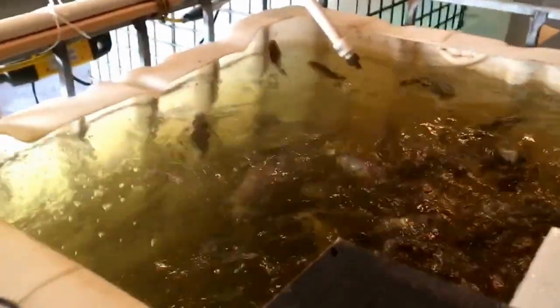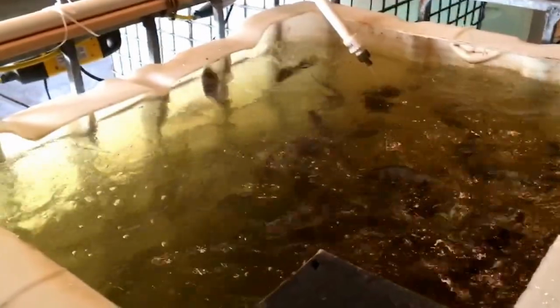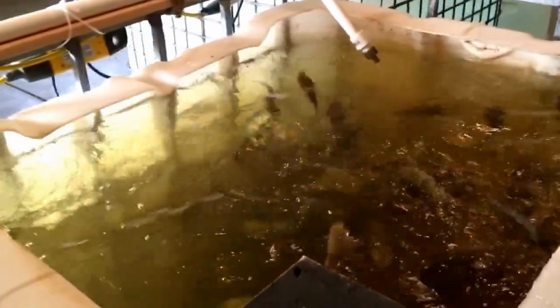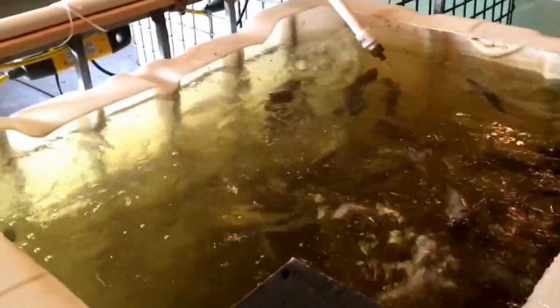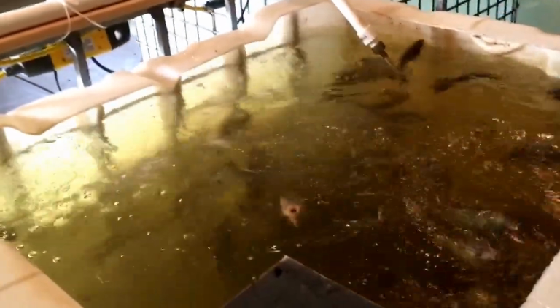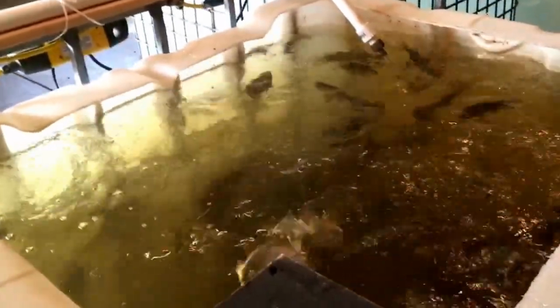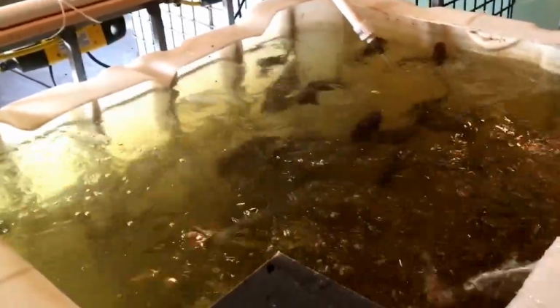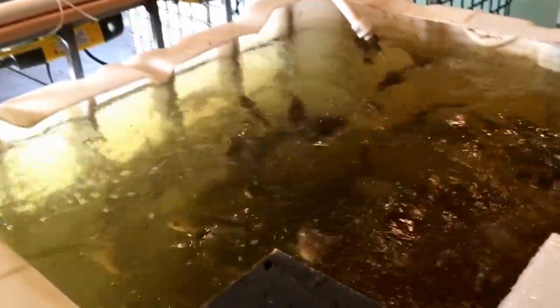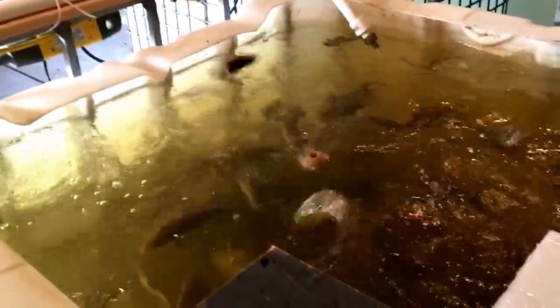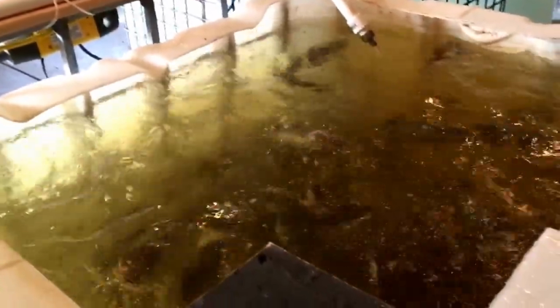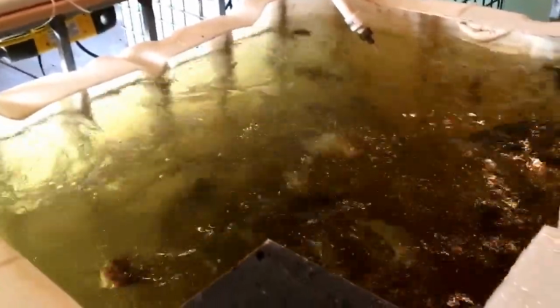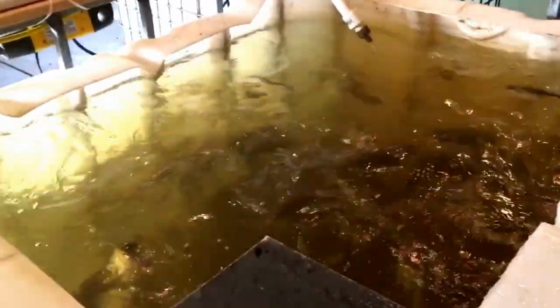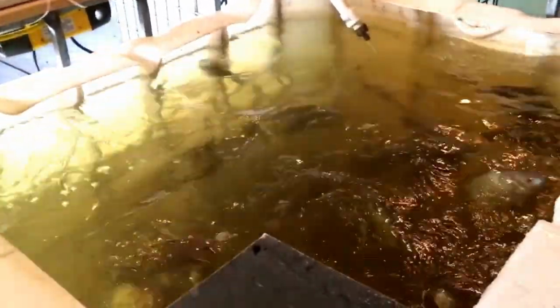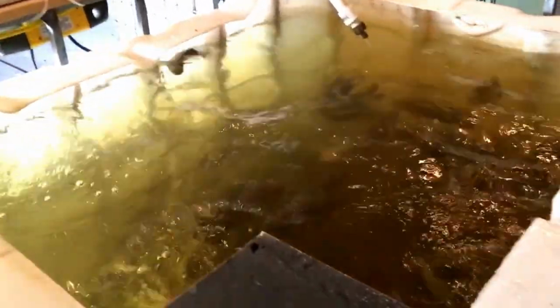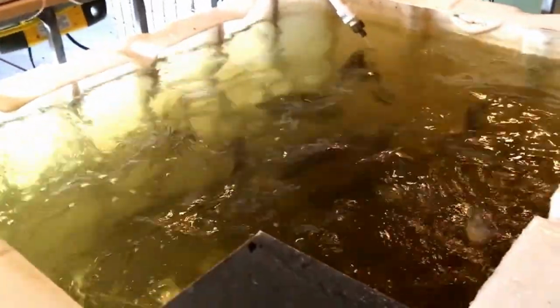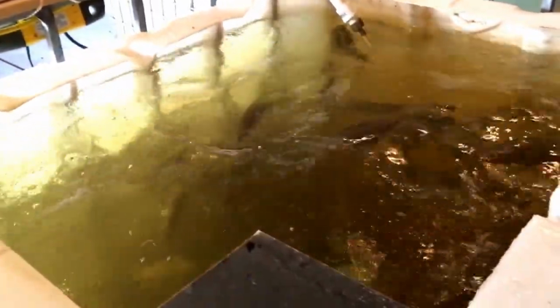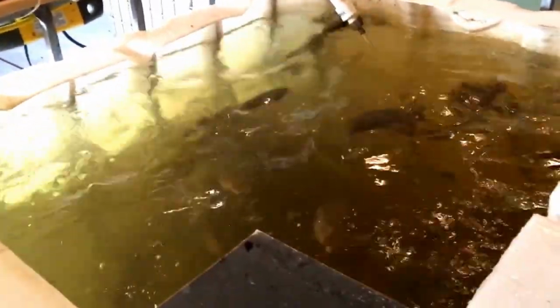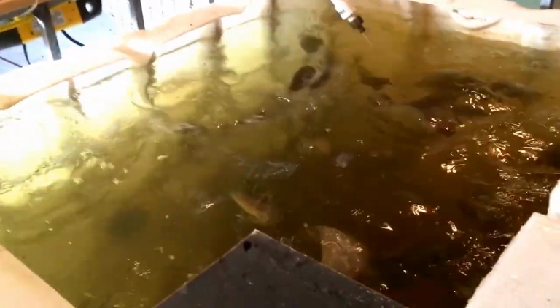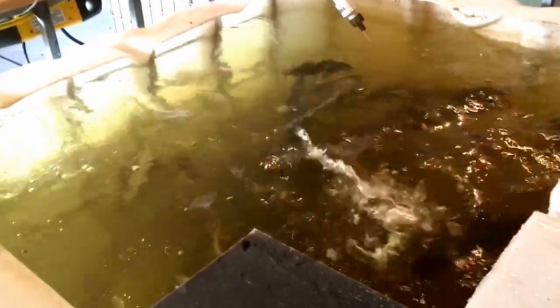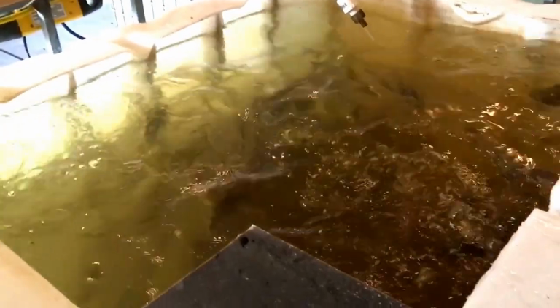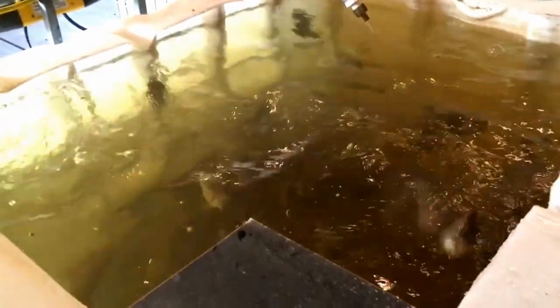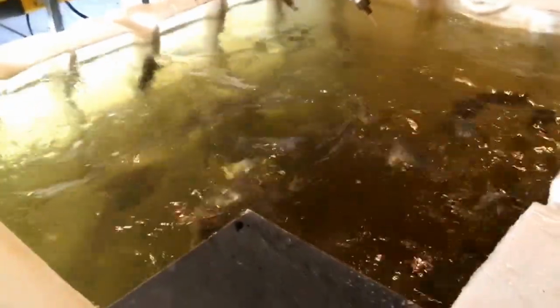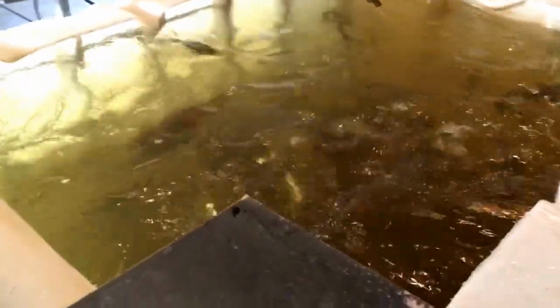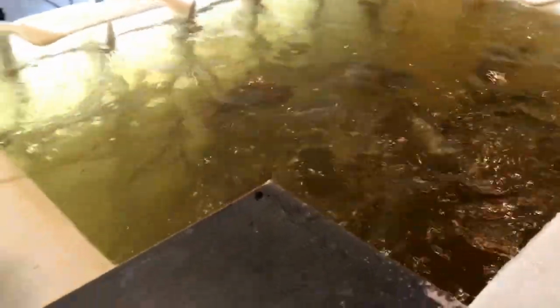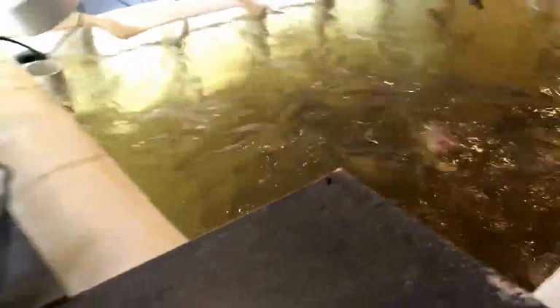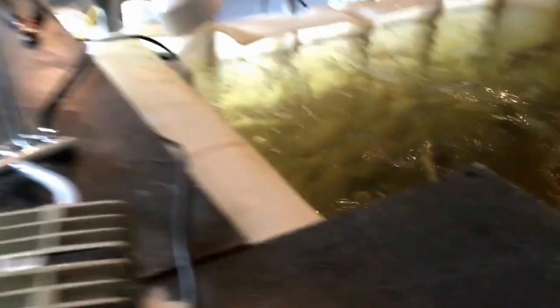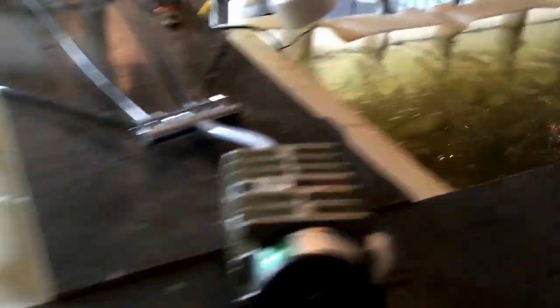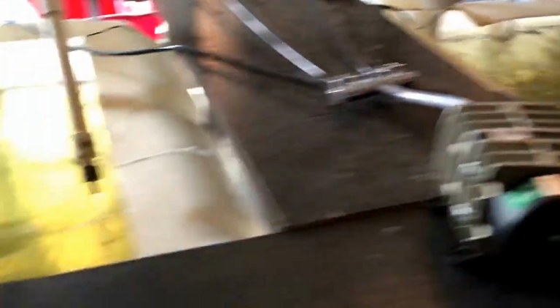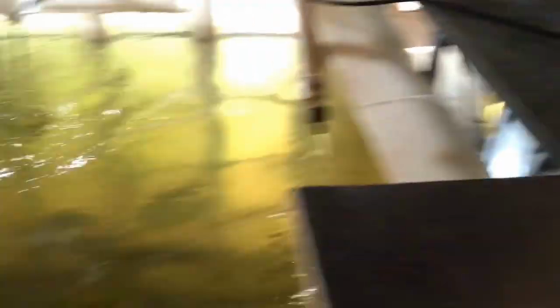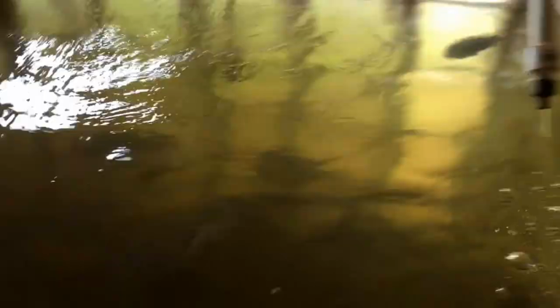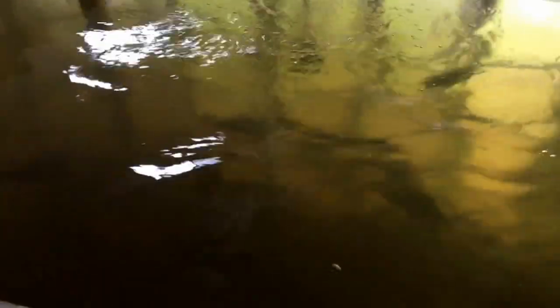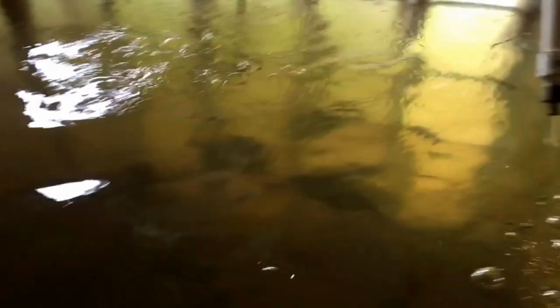Things are going really well, guys. They're growing. I haven't lost a single tilapia all winter long, and so it's worked out a lot better than I thought.